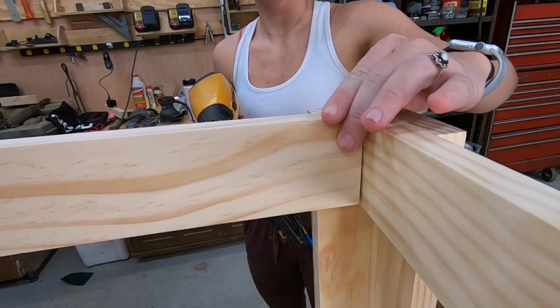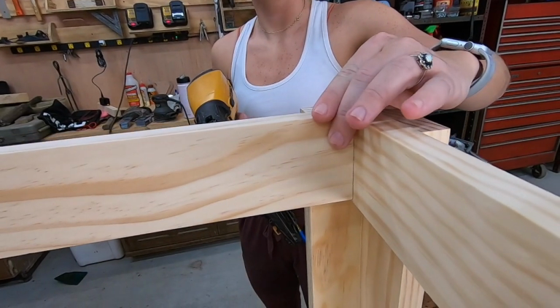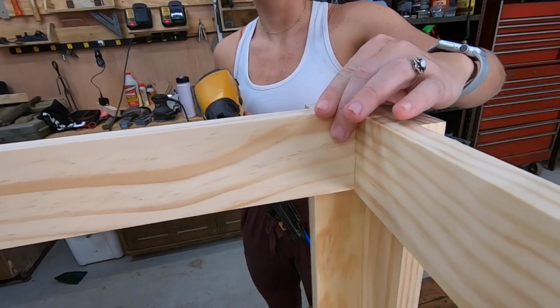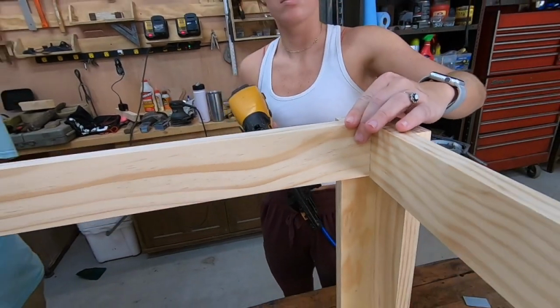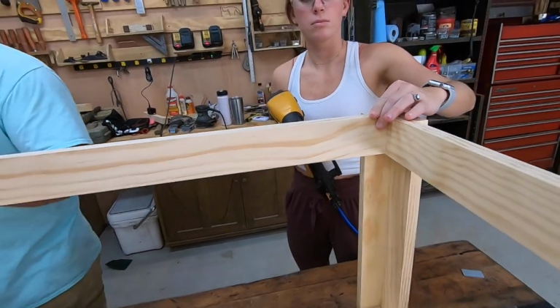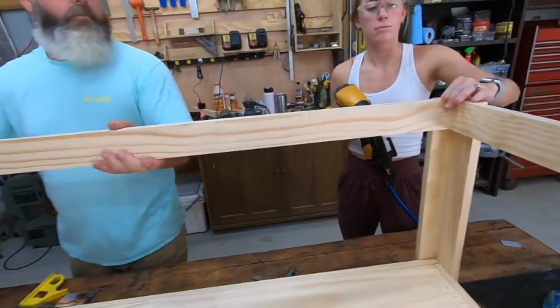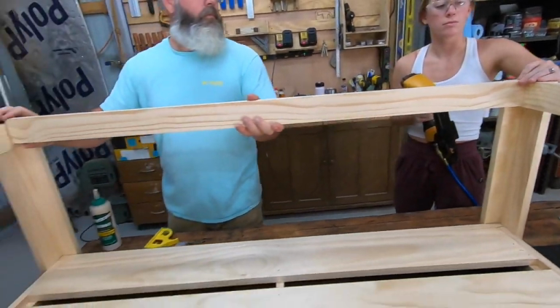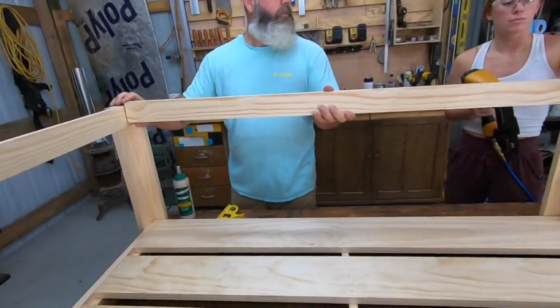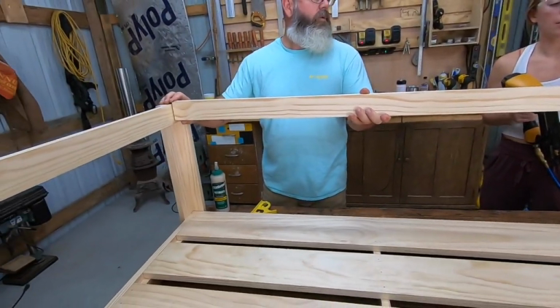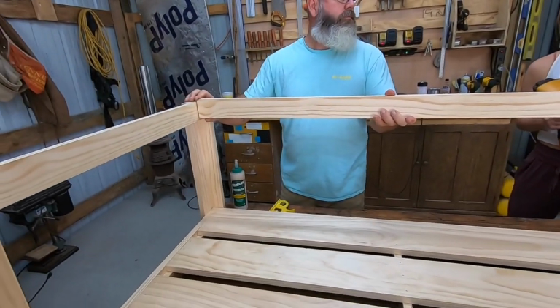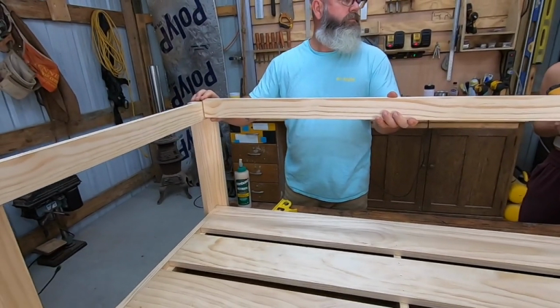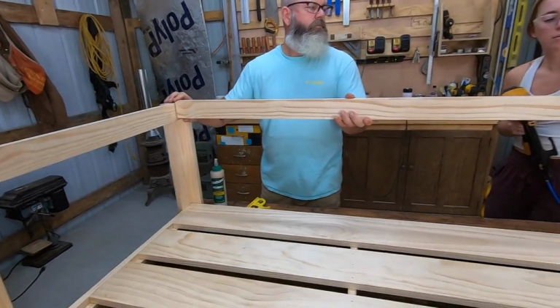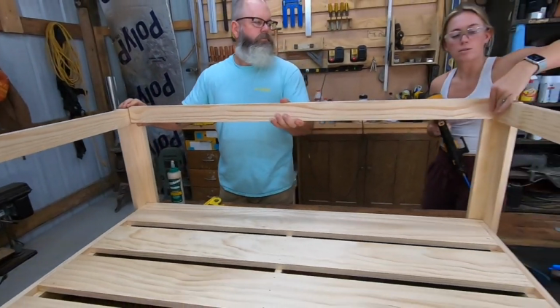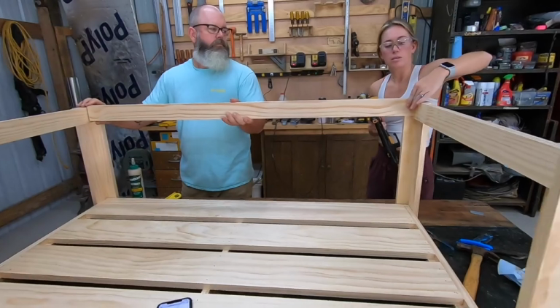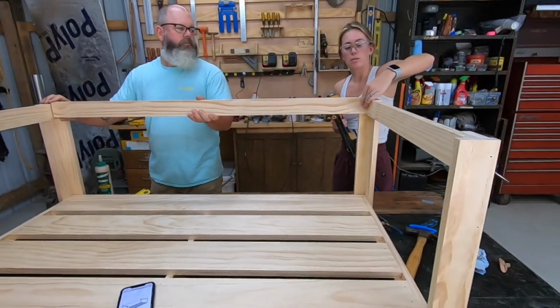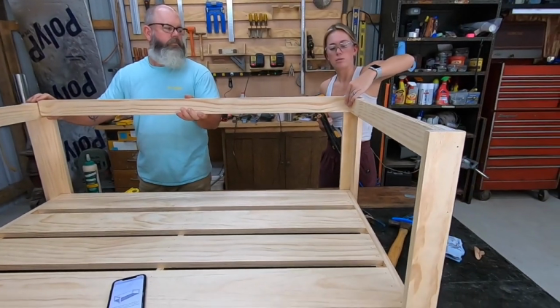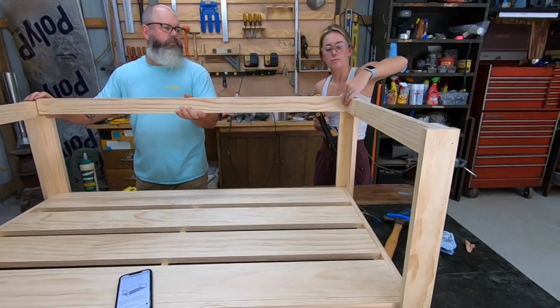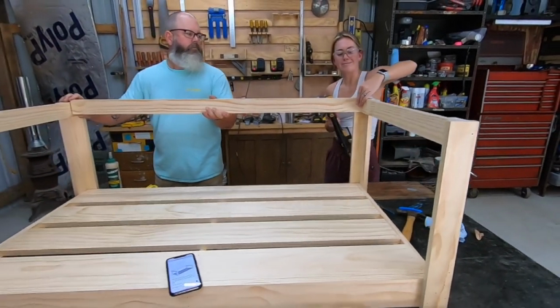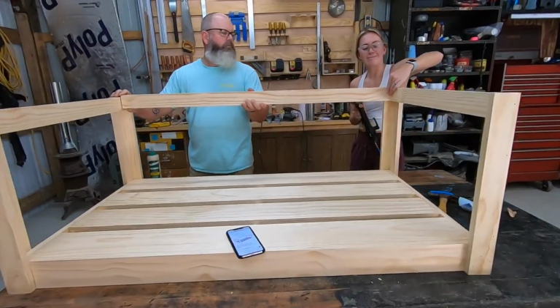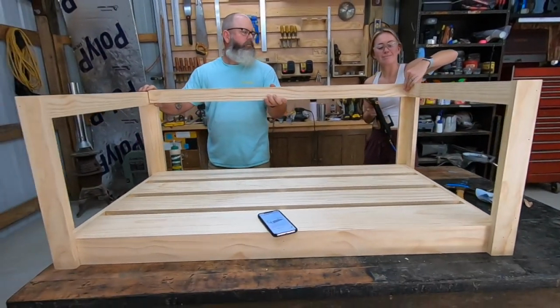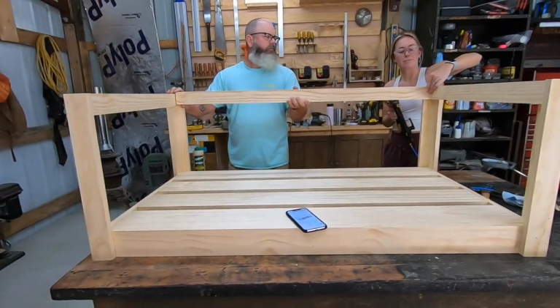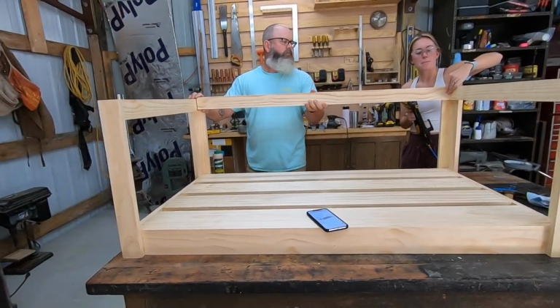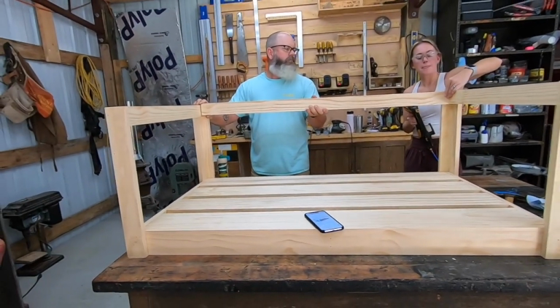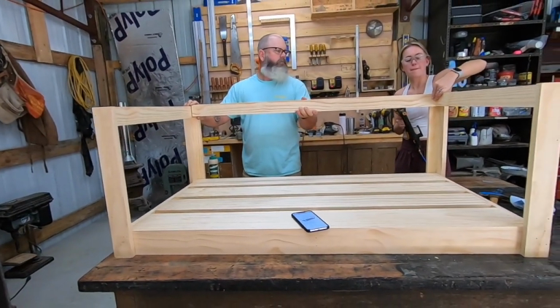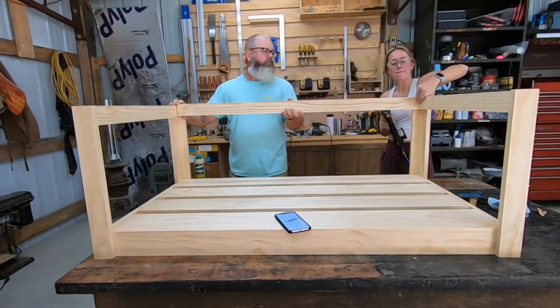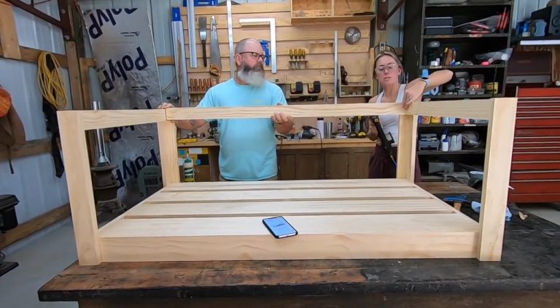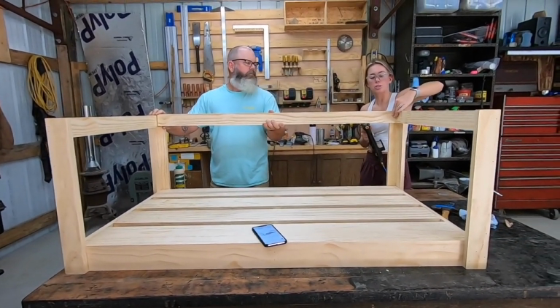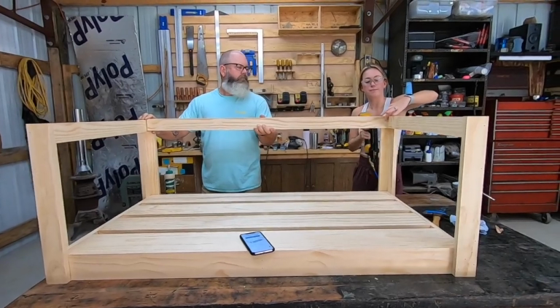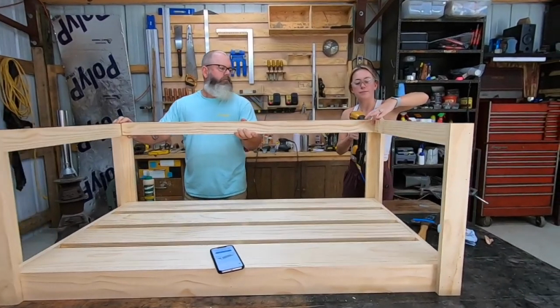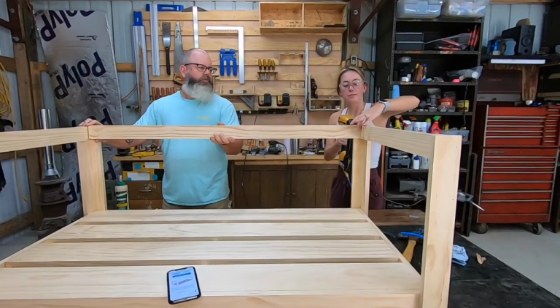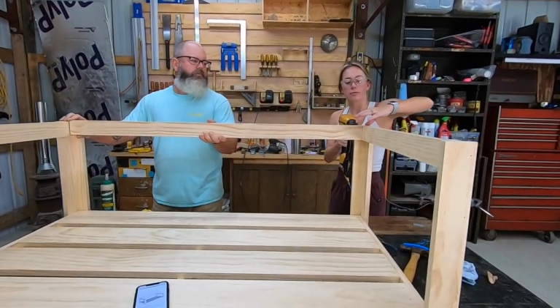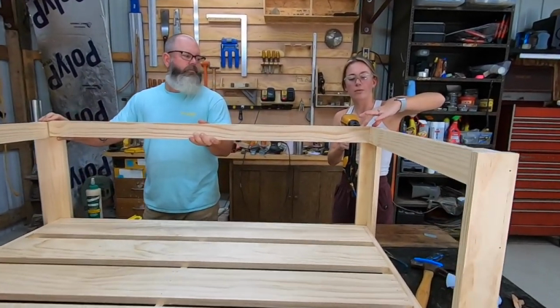This is the back piece. It's really coming along. Looks great. It's flush.